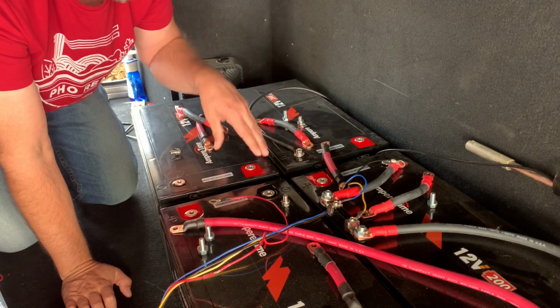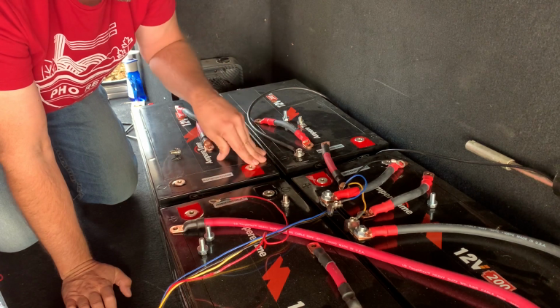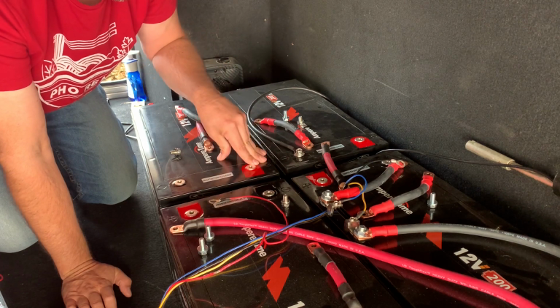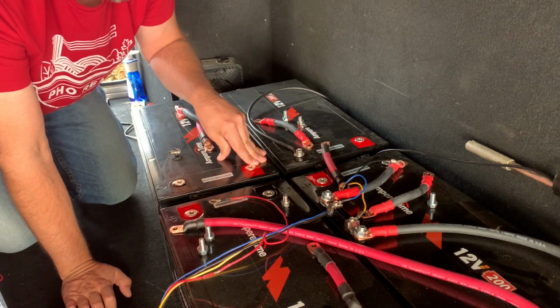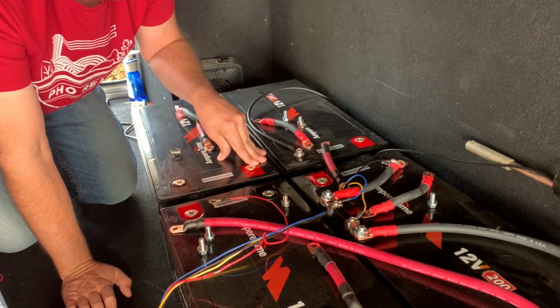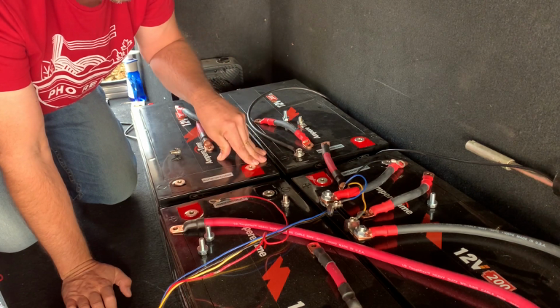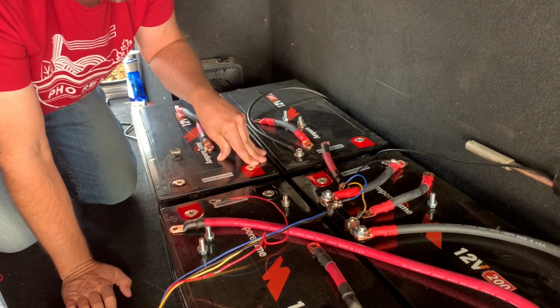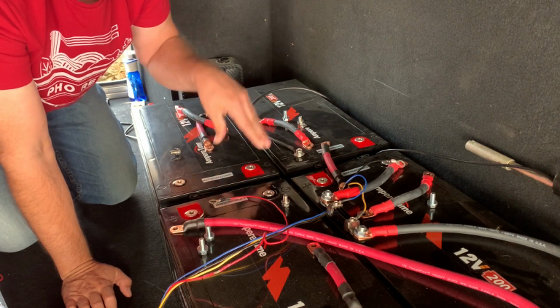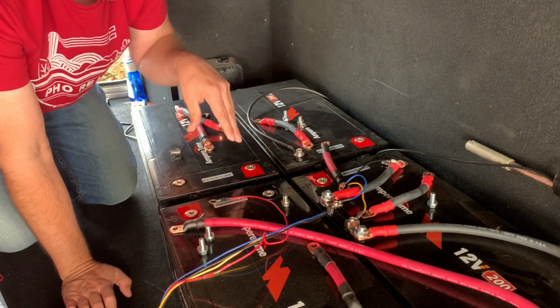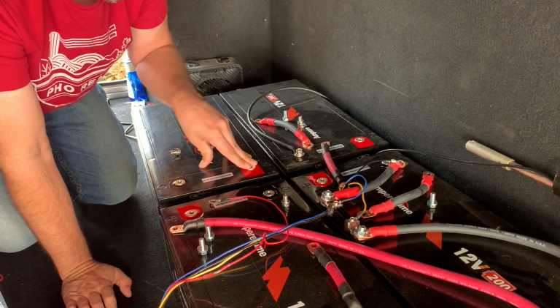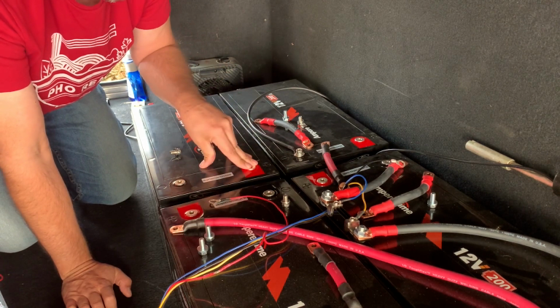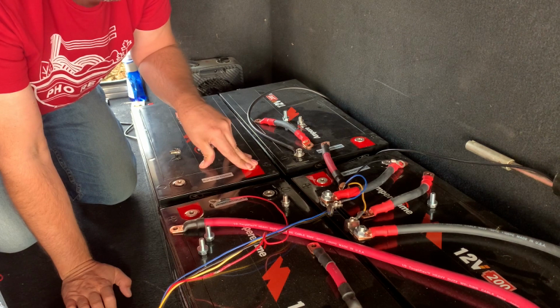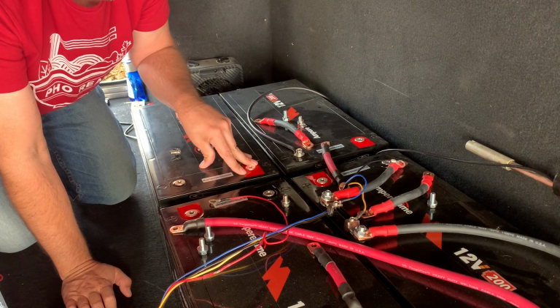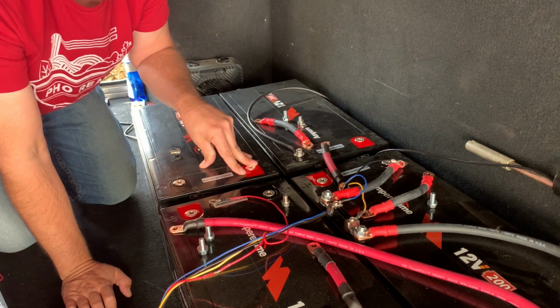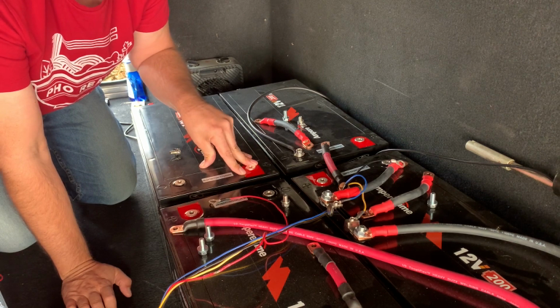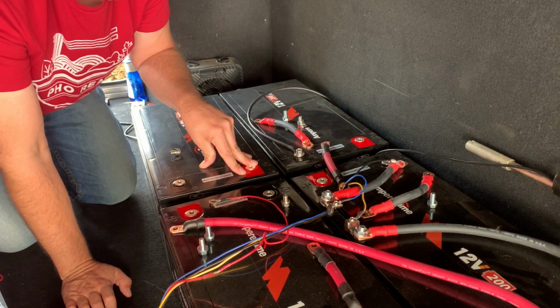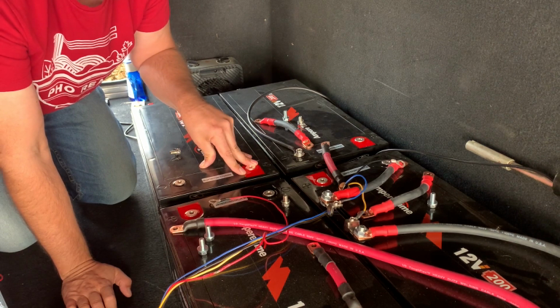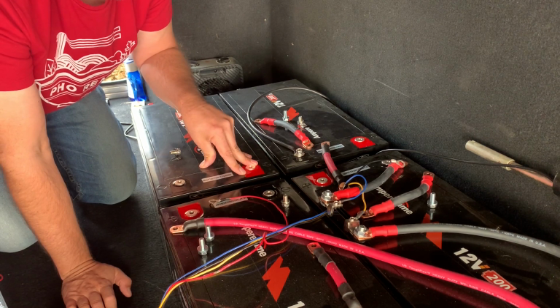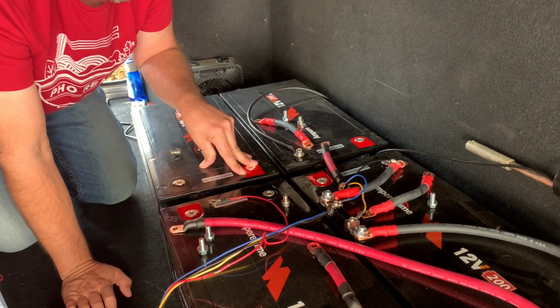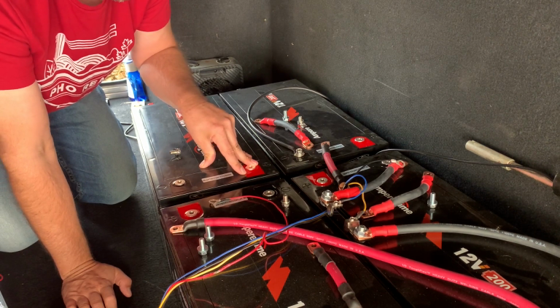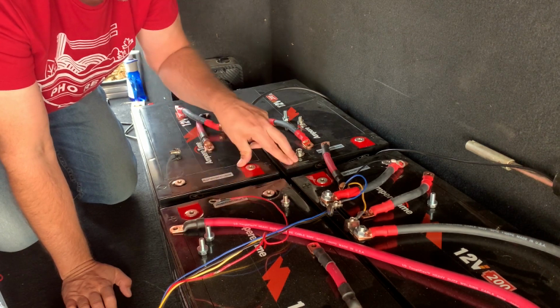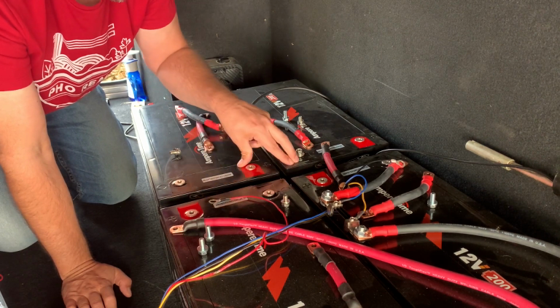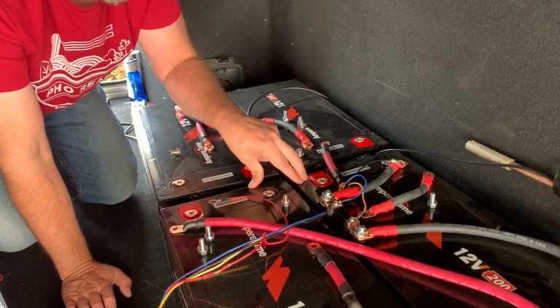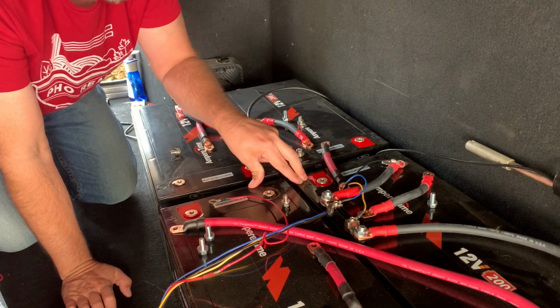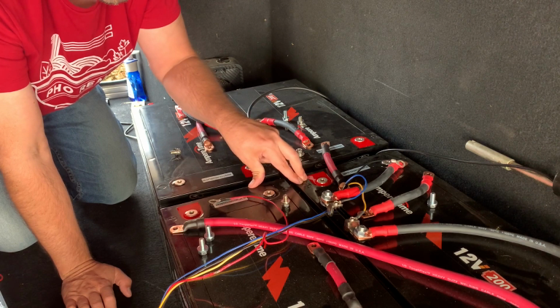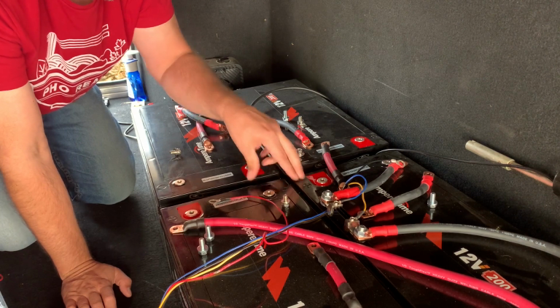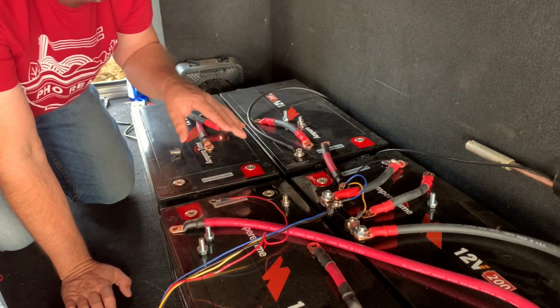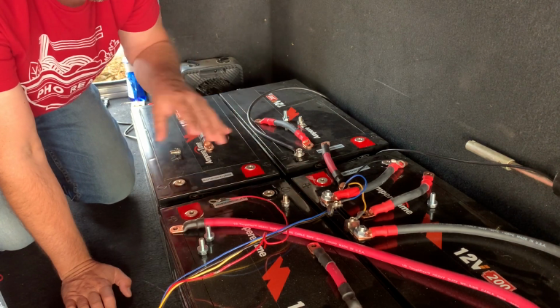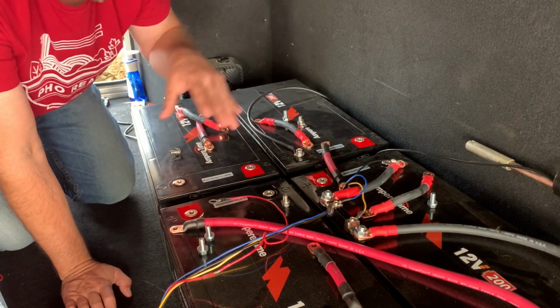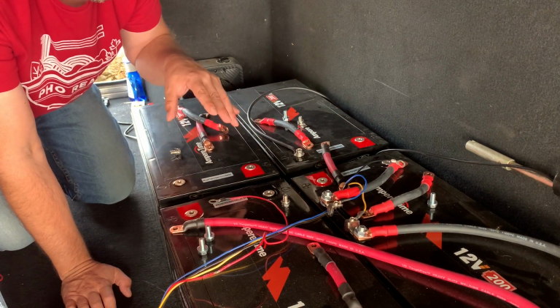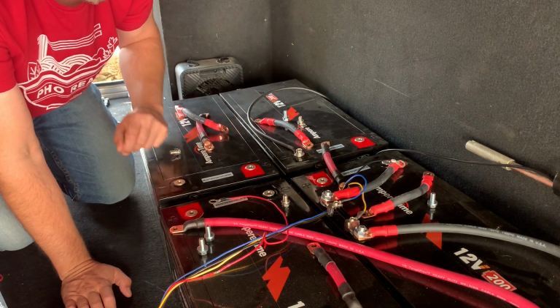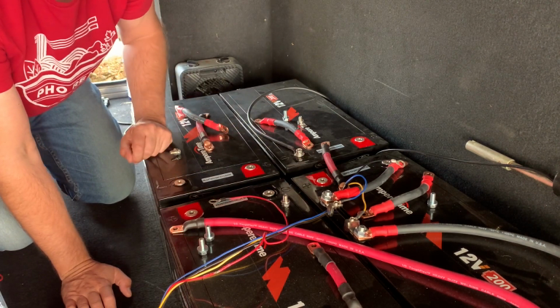The manufacturer suggests connecting them individually as pairs before connecting them all together again as one battery bank. Then you have to leave them set for 12 to 24 hours. So I'm going to connect just two in parallel at a time, let them balance, and then hook them all back up together.